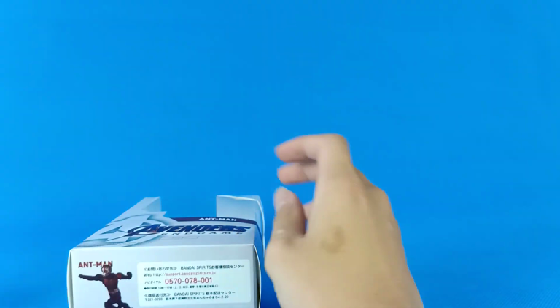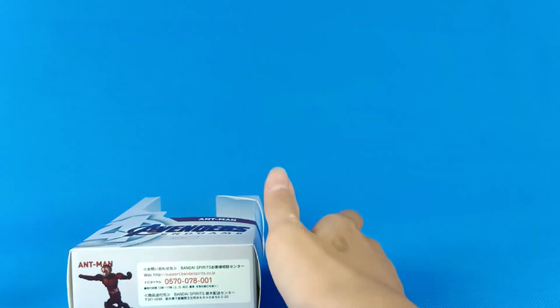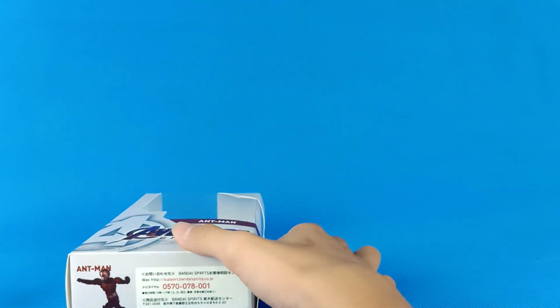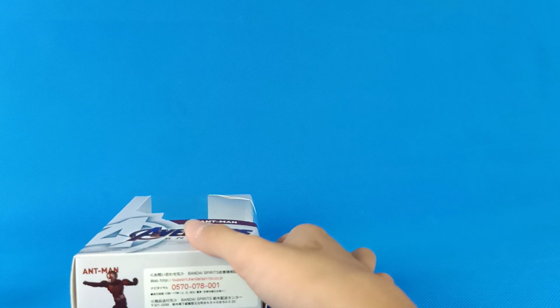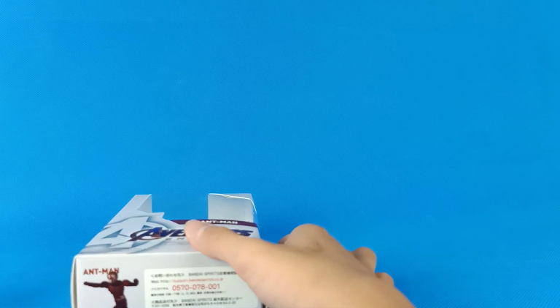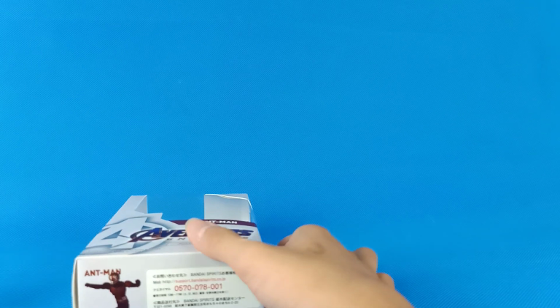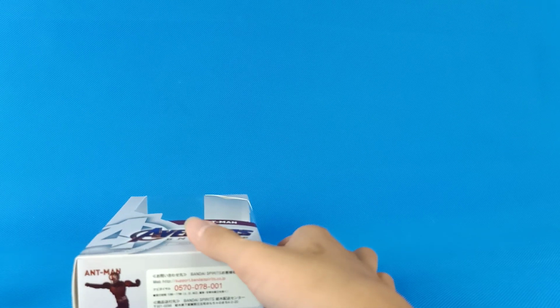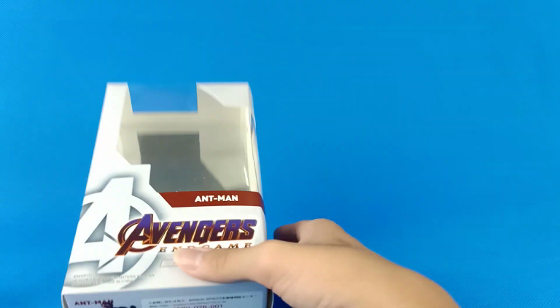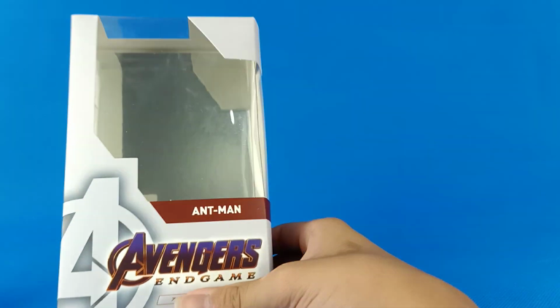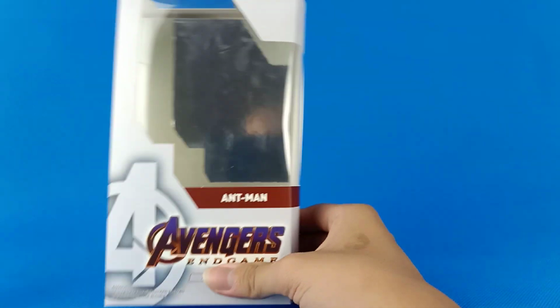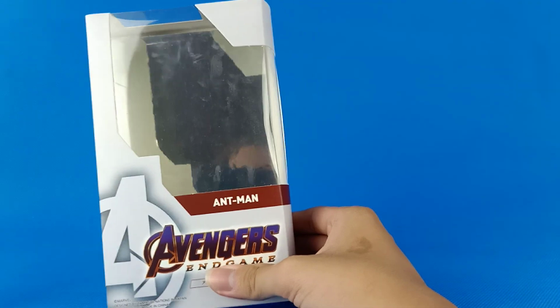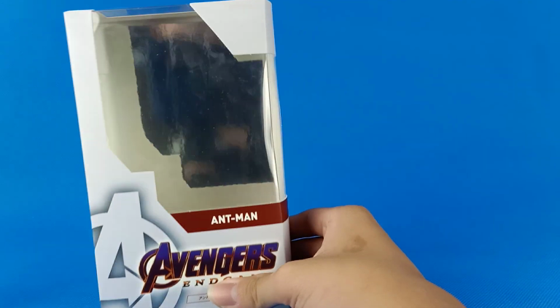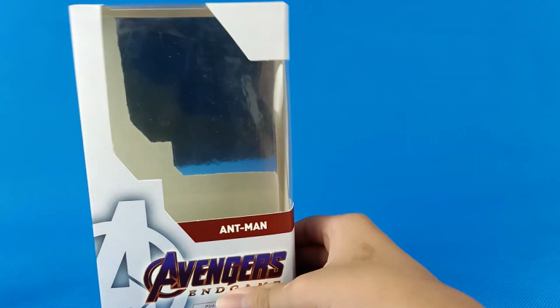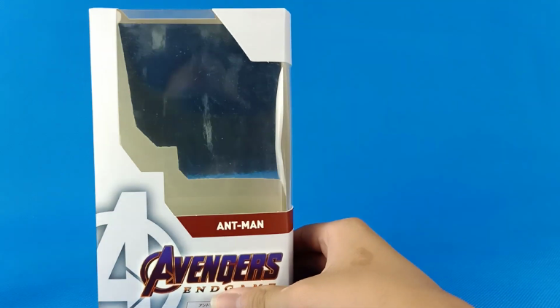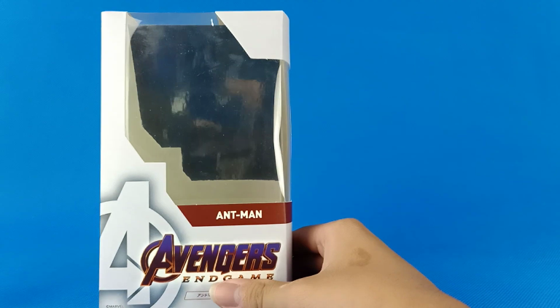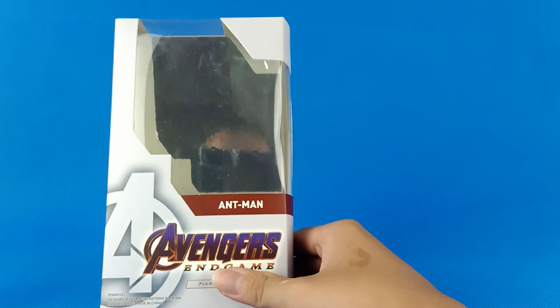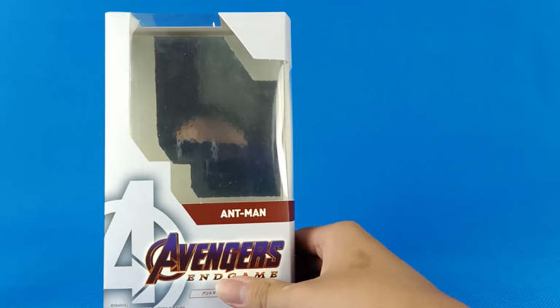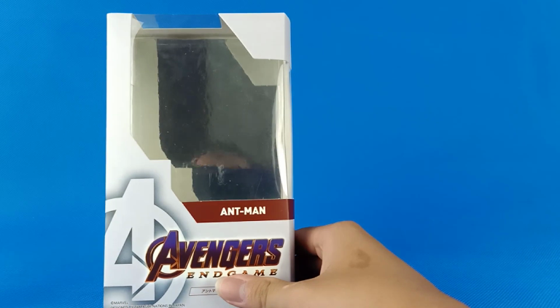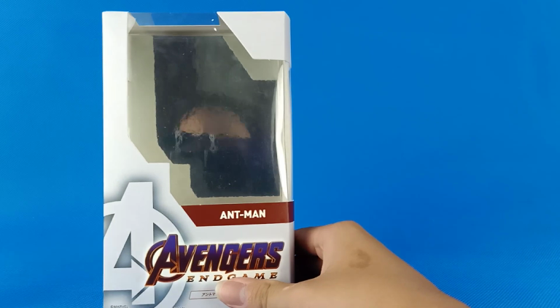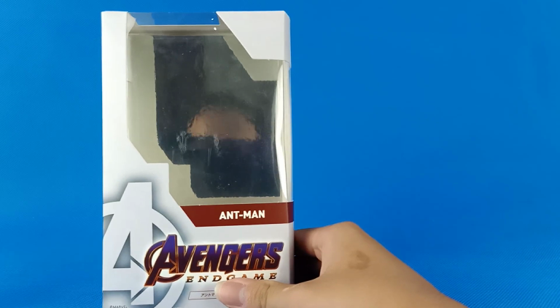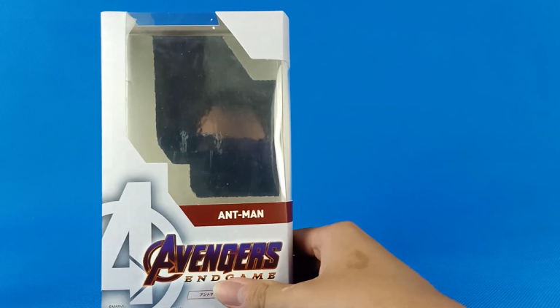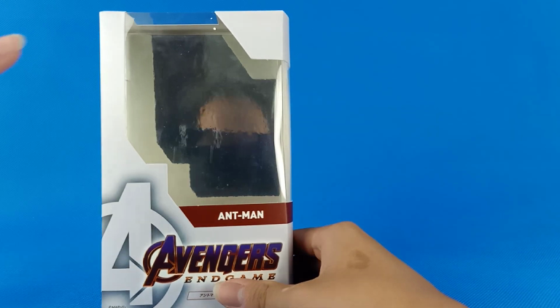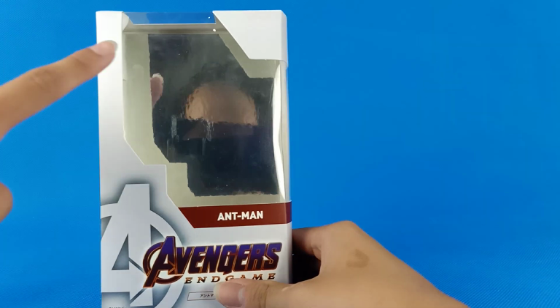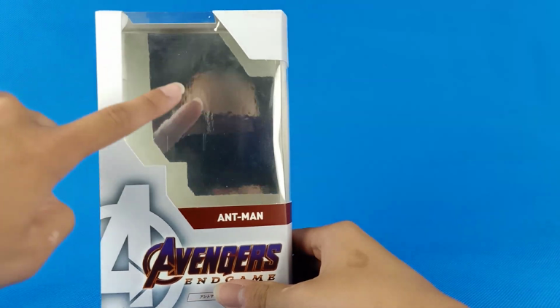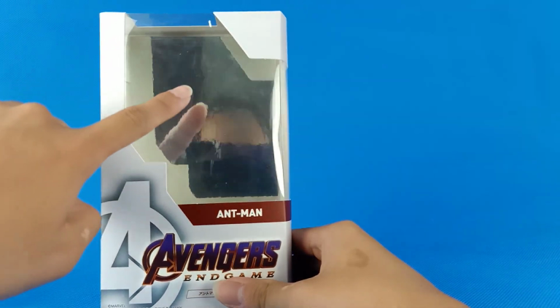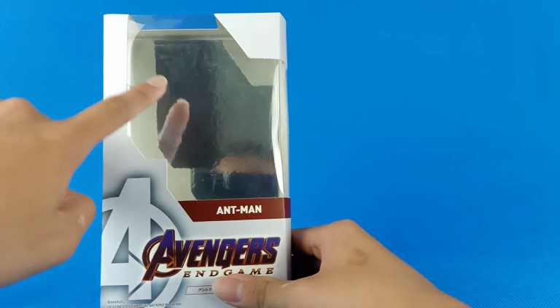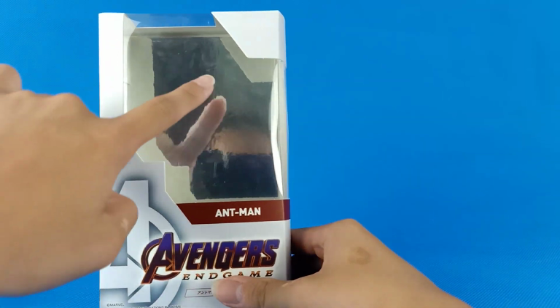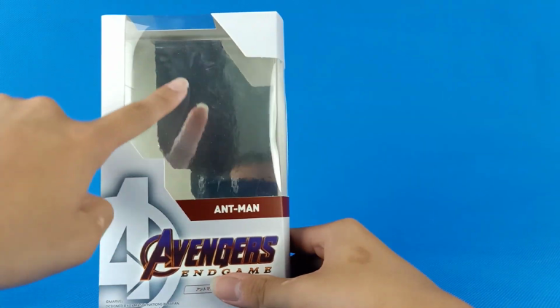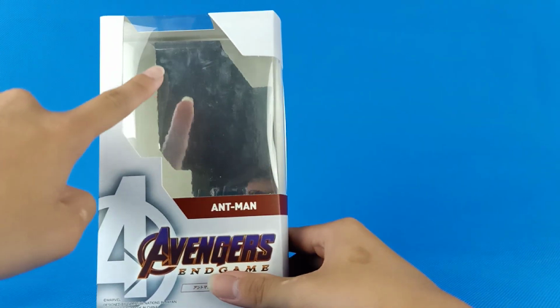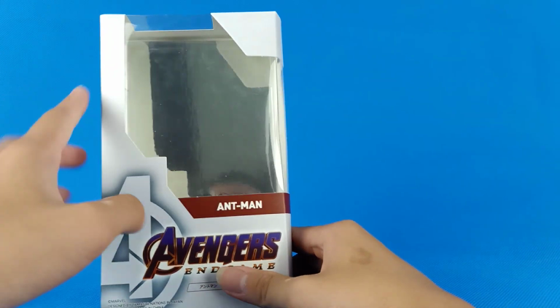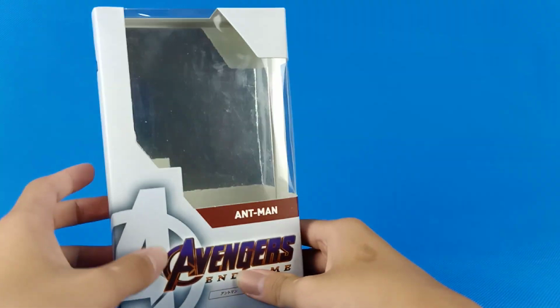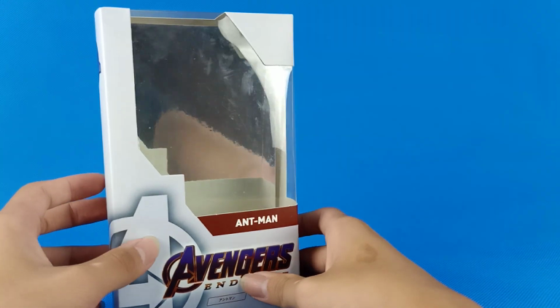You can see there's a shiny cardboard on the packaging there.